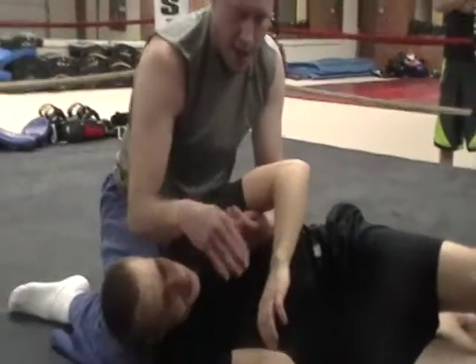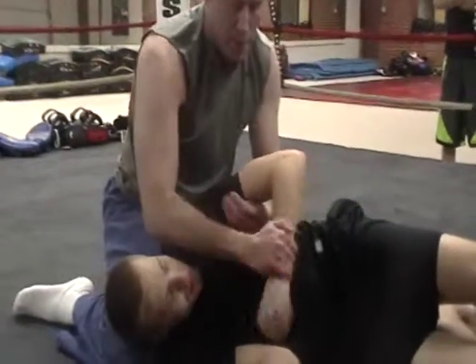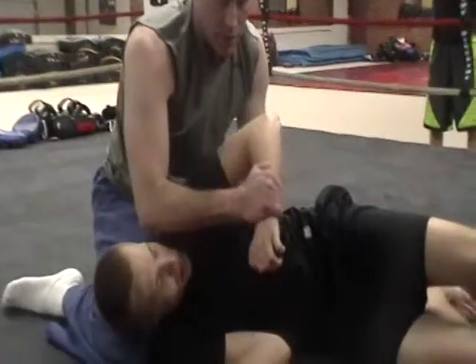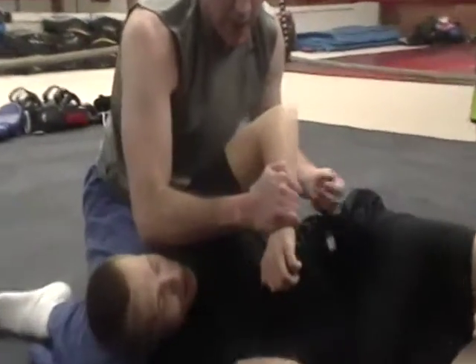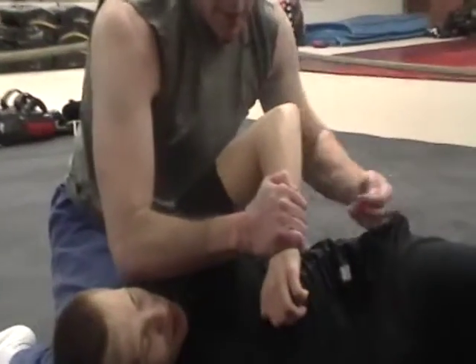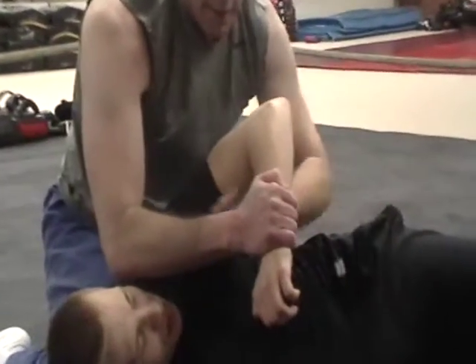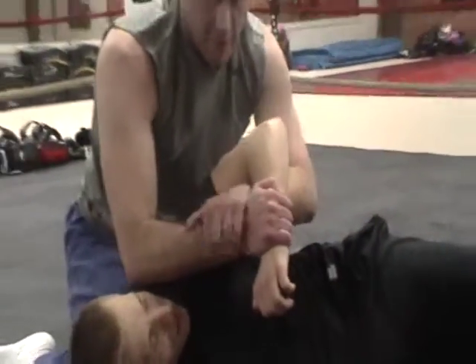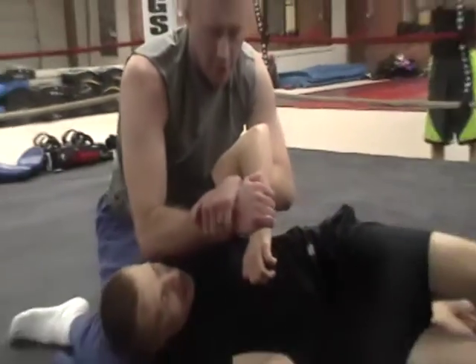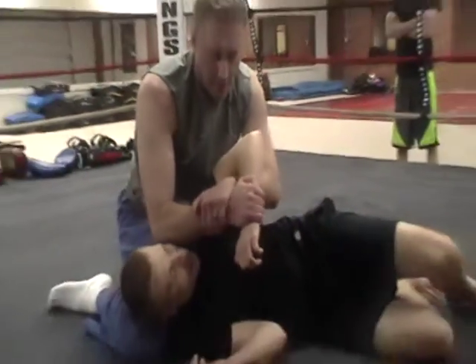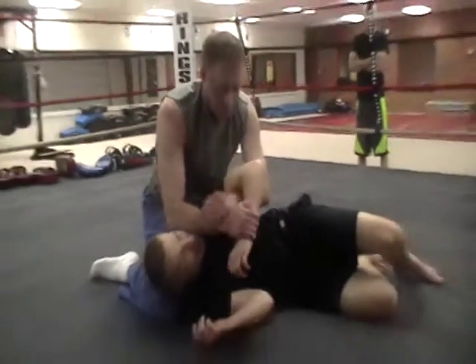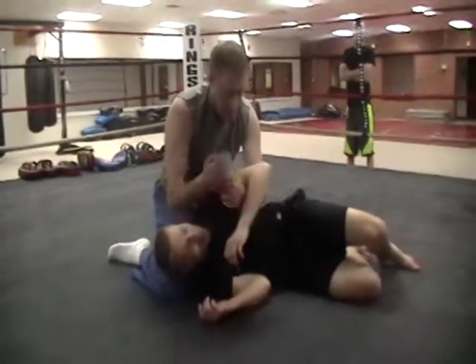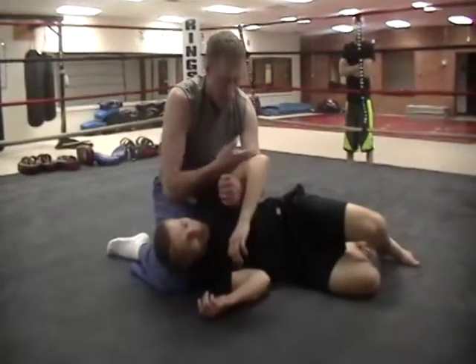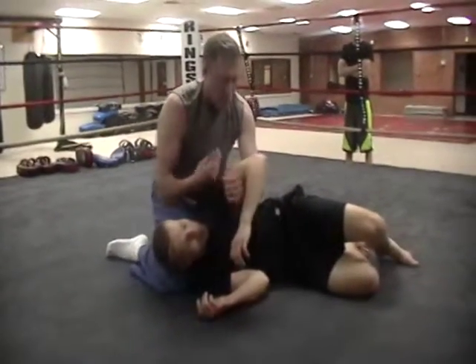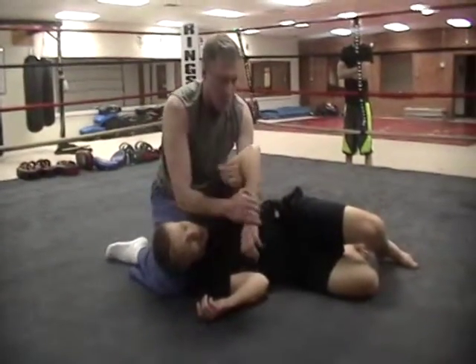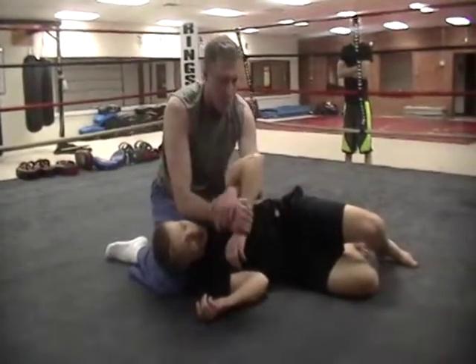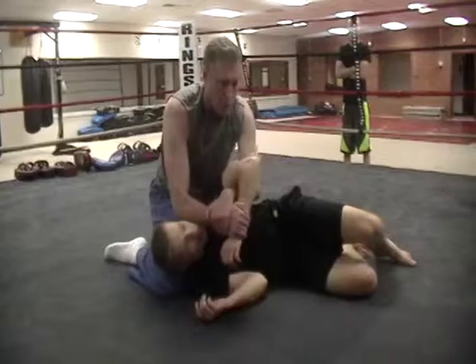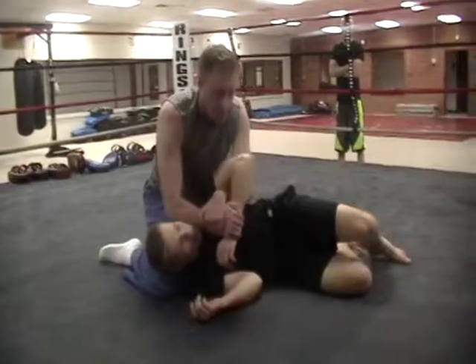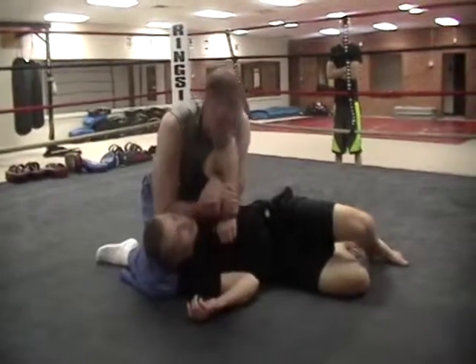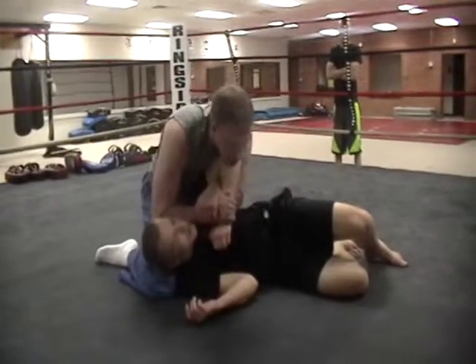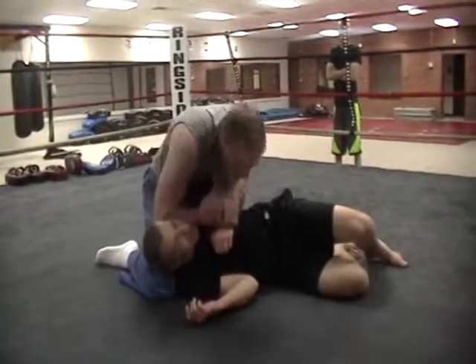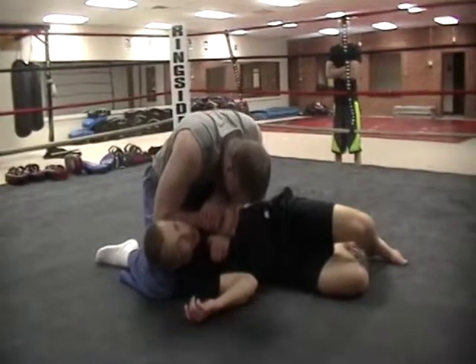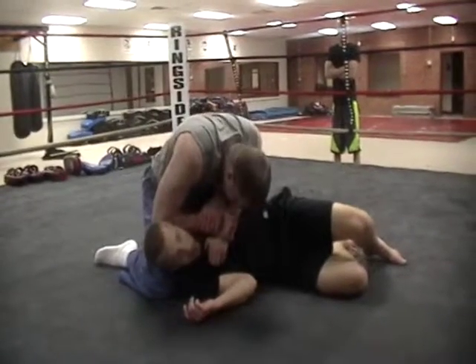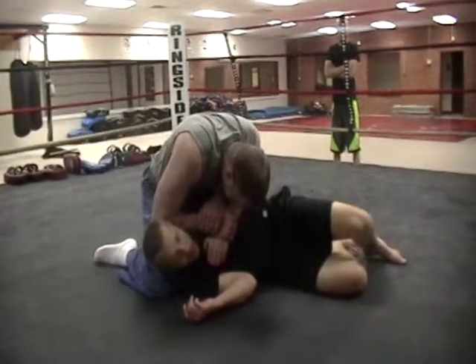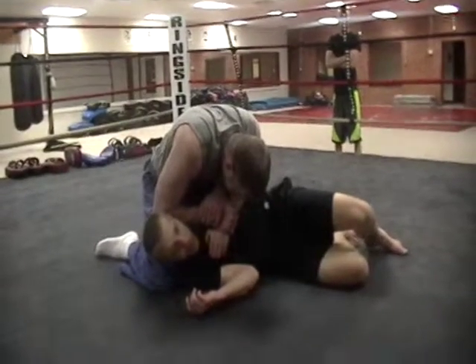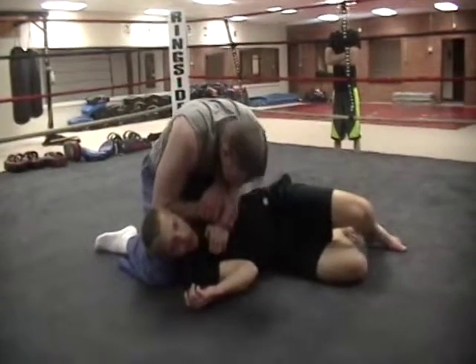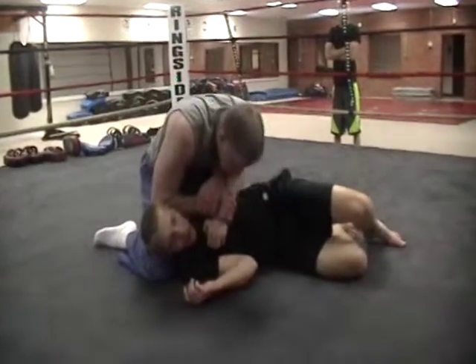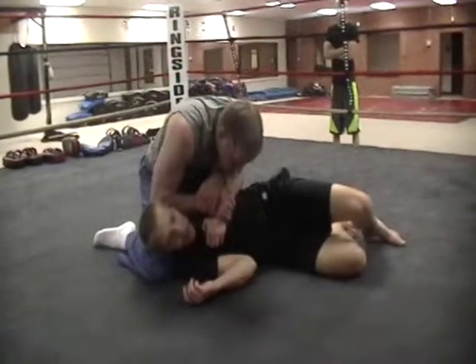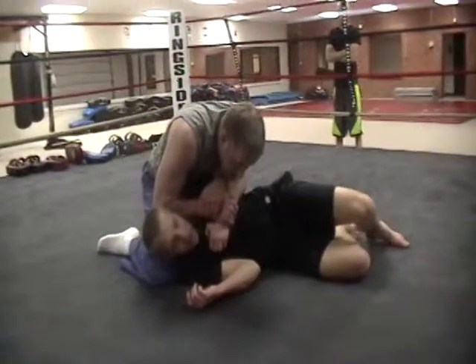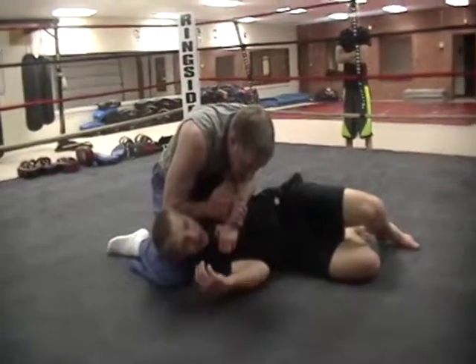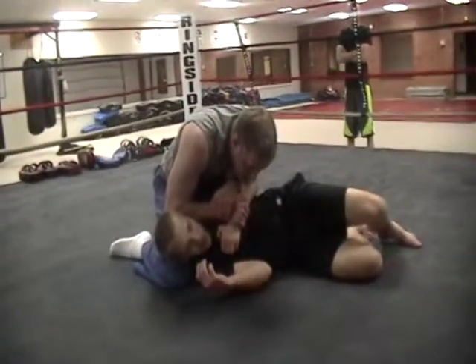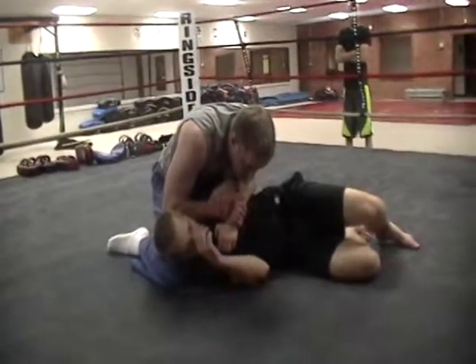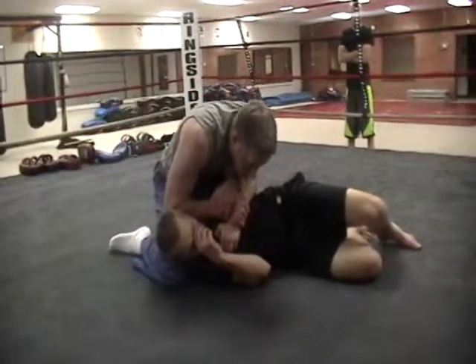The top arm is grabbing here, this is grabbing here. Imagine there's super glue on the chest right here. So this is your setup for the next couple moves.